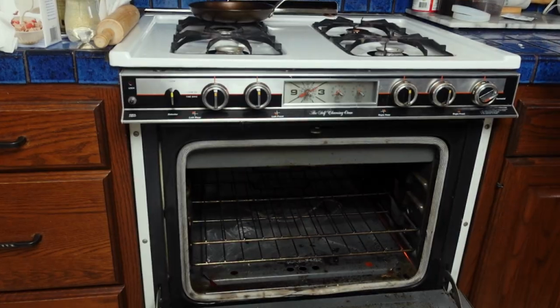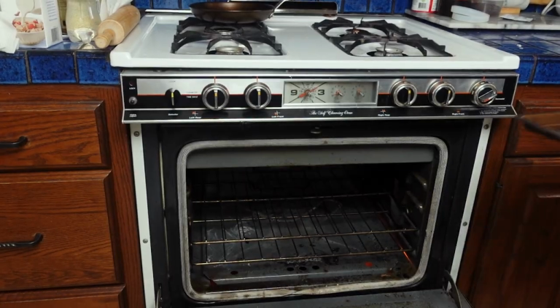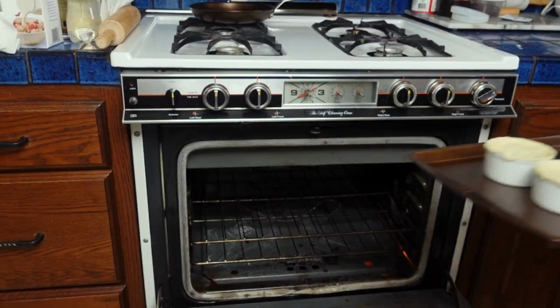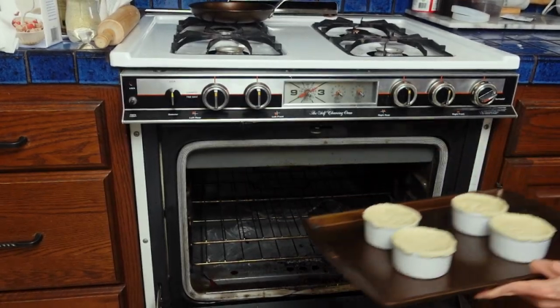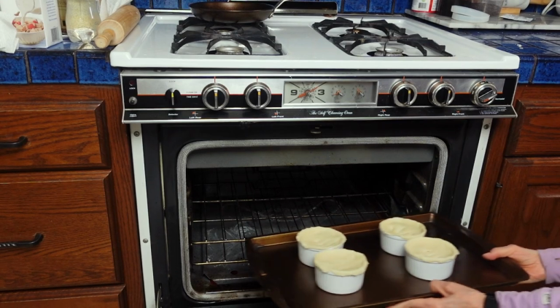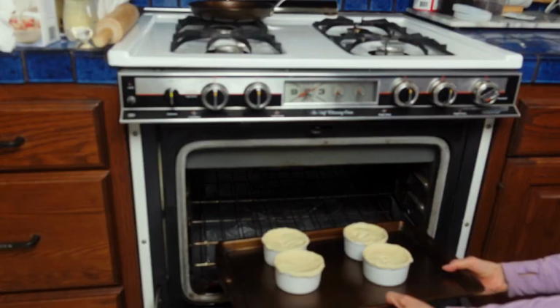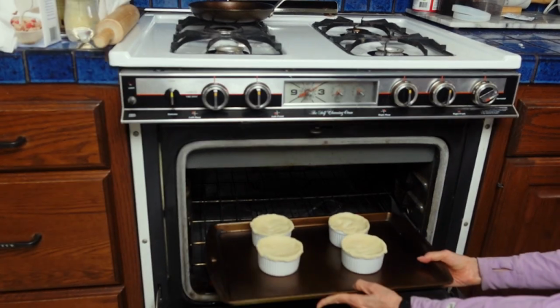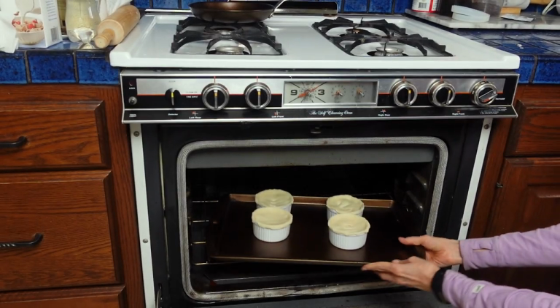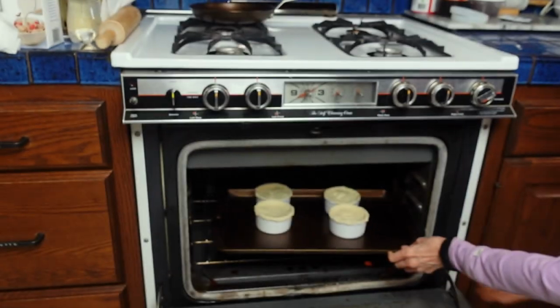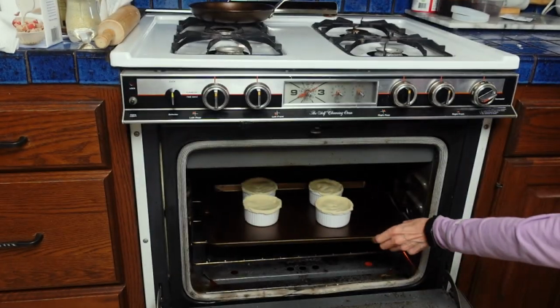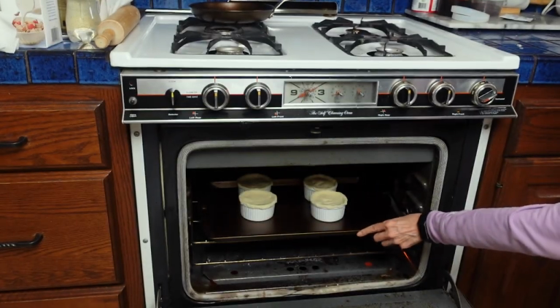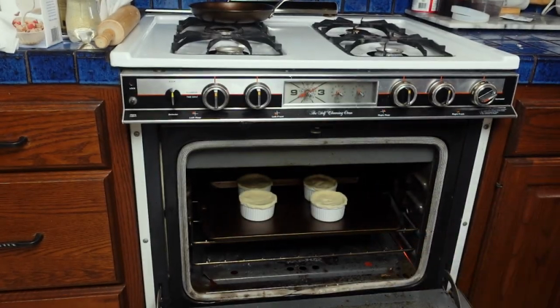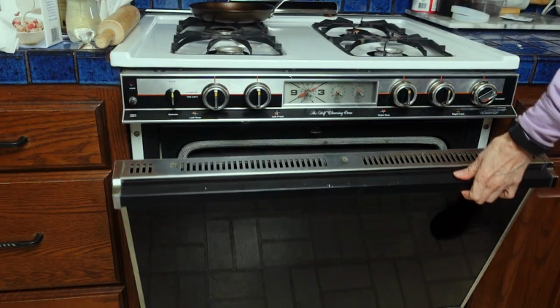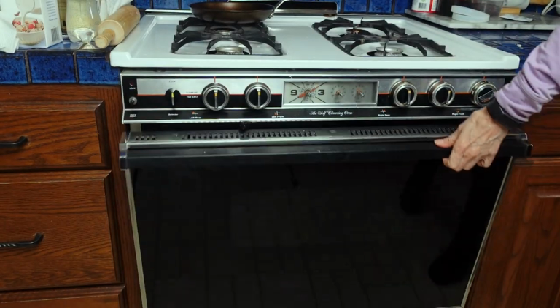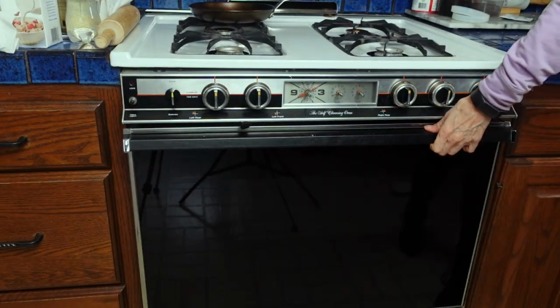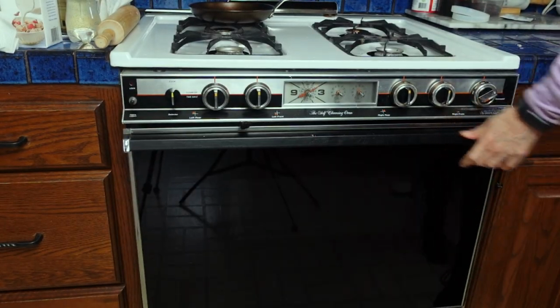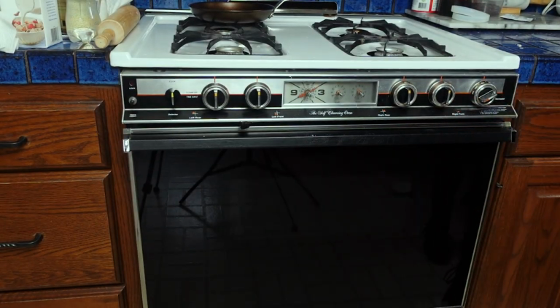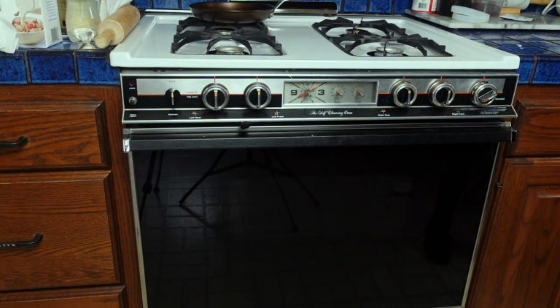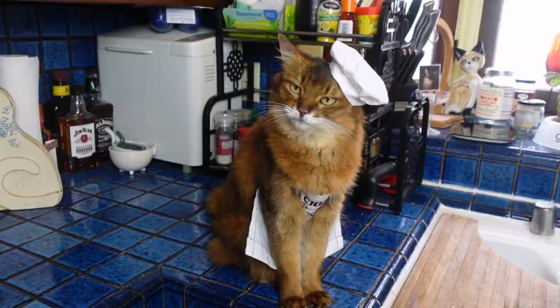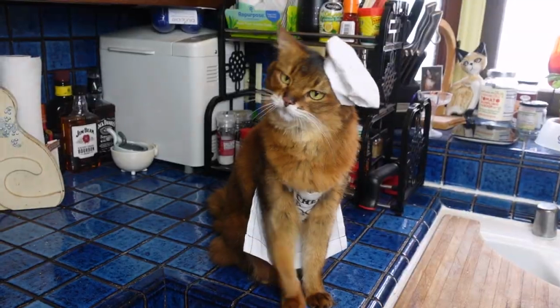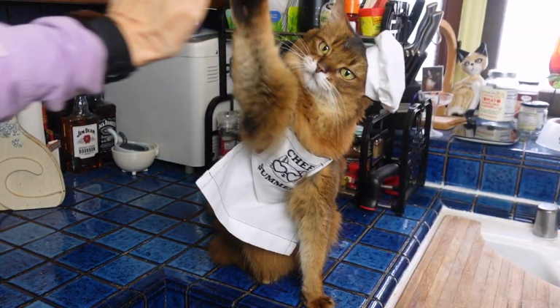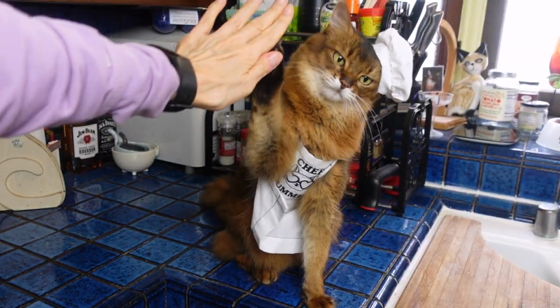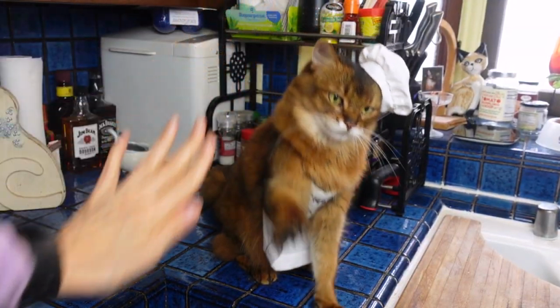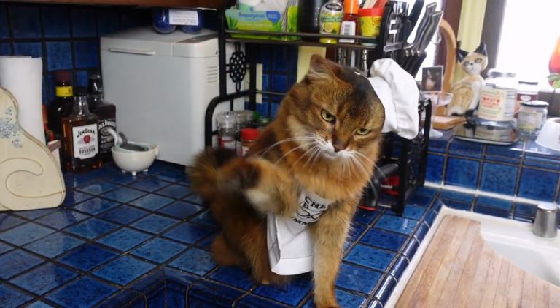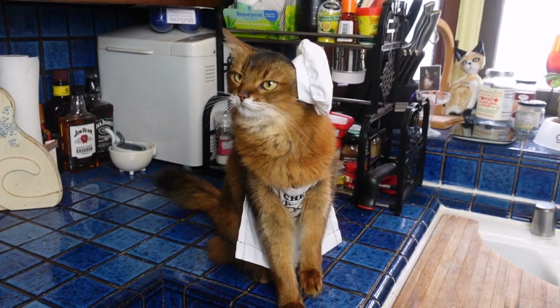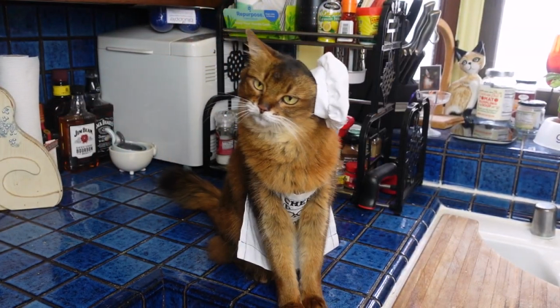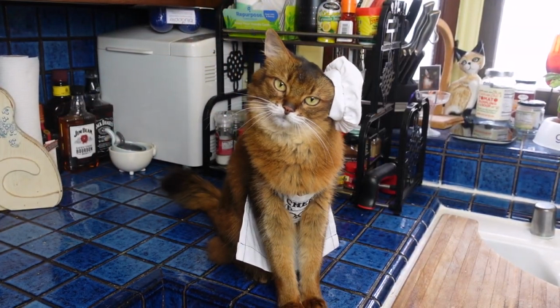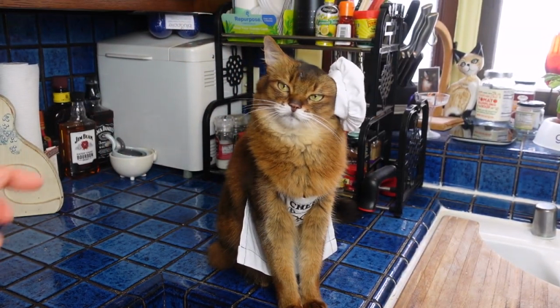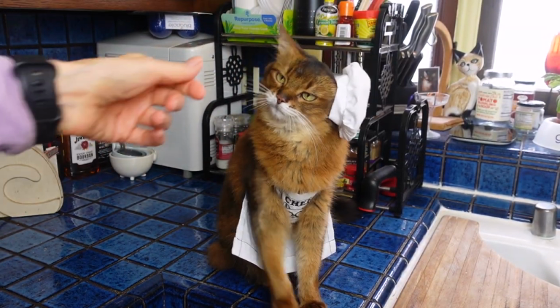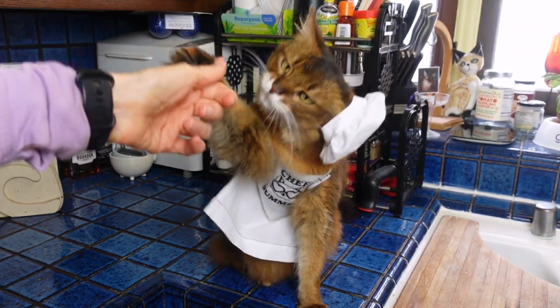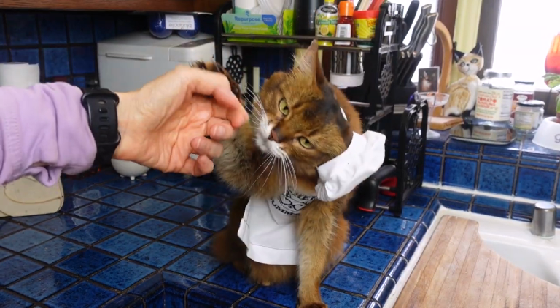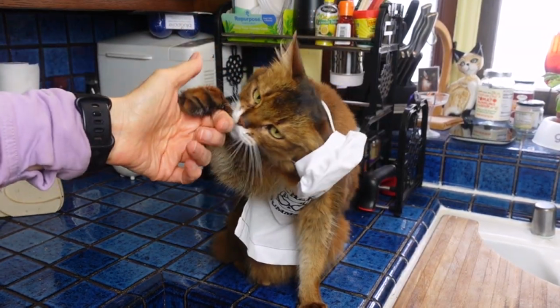Put the ramekins on a baking sheet and bake them for 30 minutes or until the crust is golden brown, and that's it. They're in the oven and ready to go. That wasn't easy — you're not the best sous chef, do you know that?